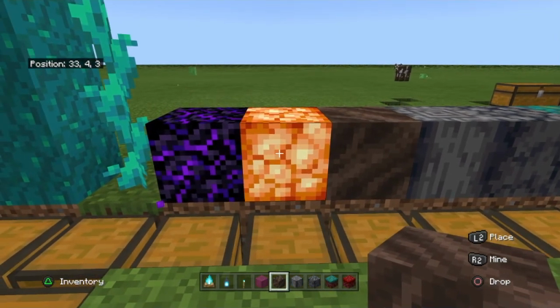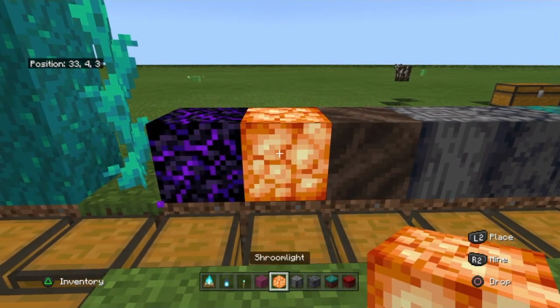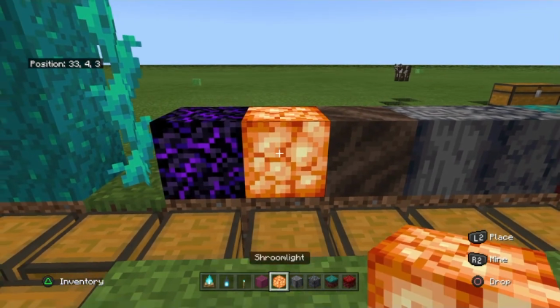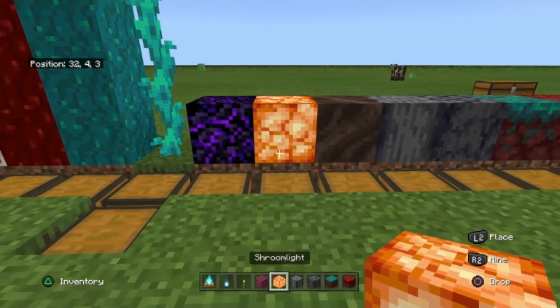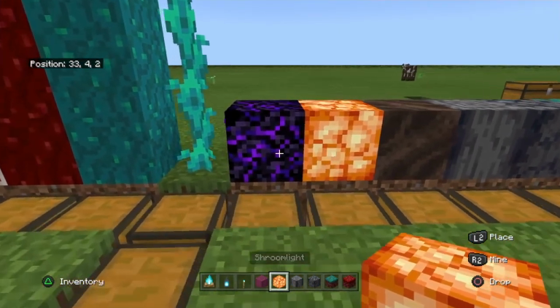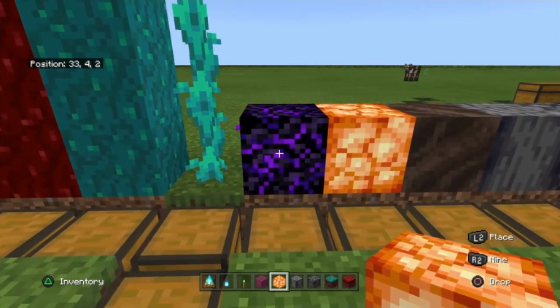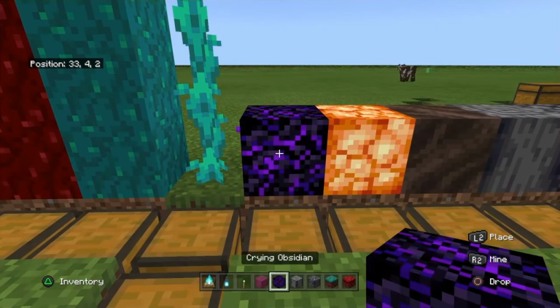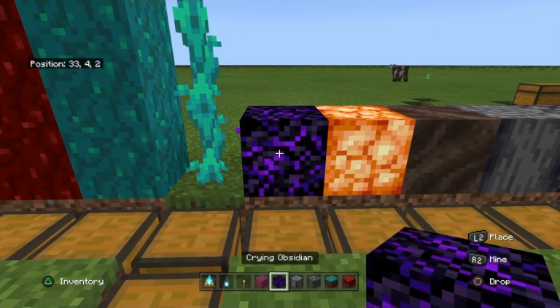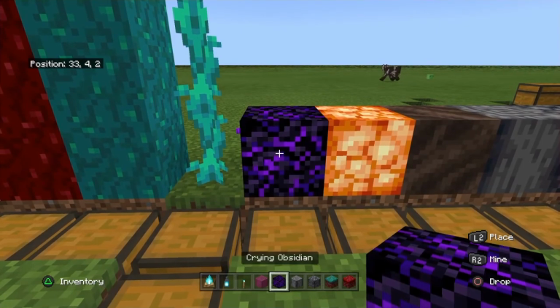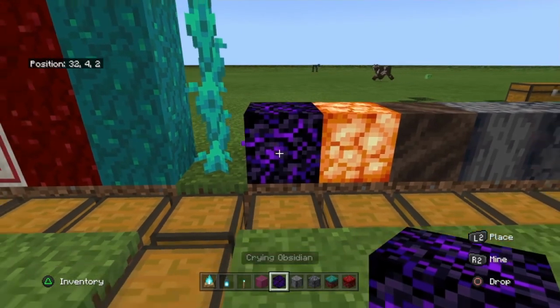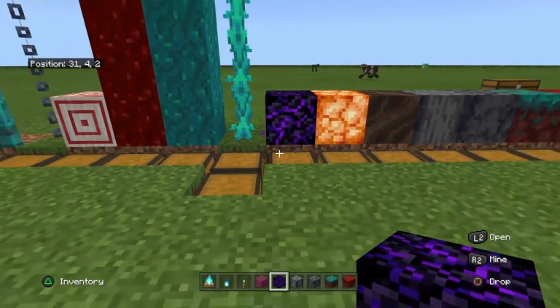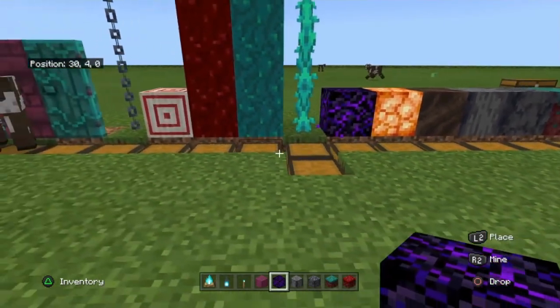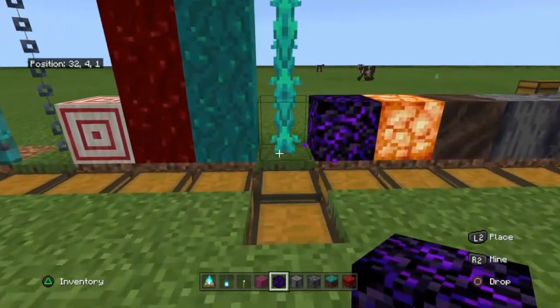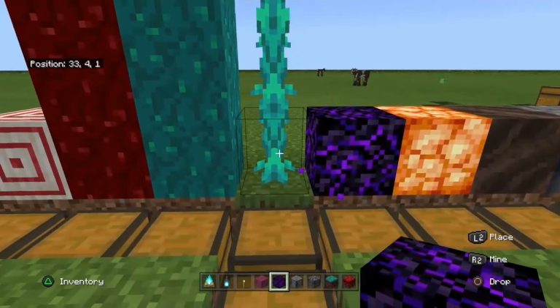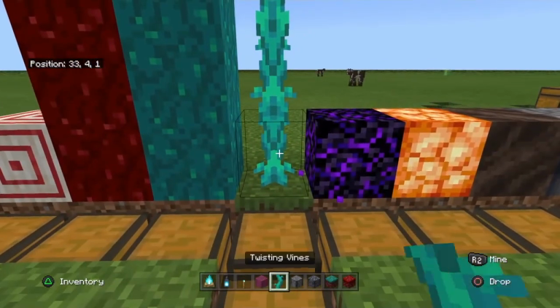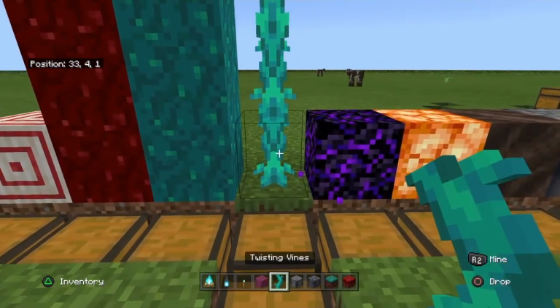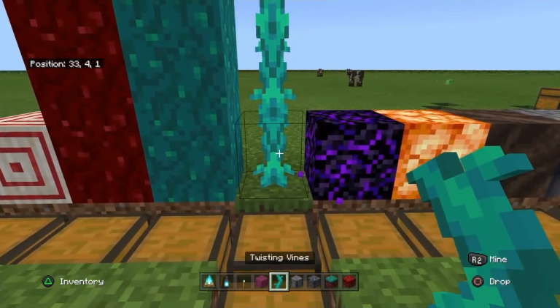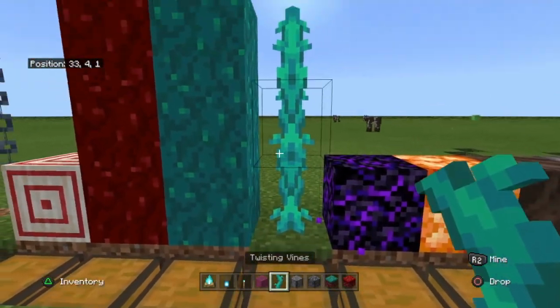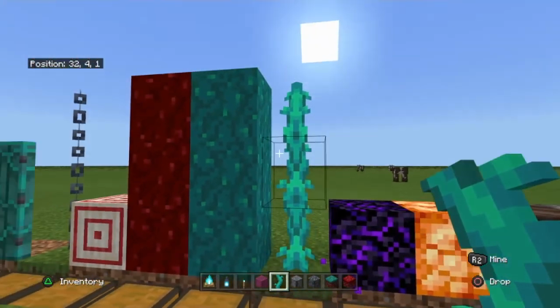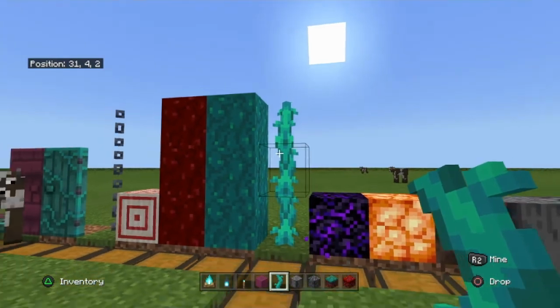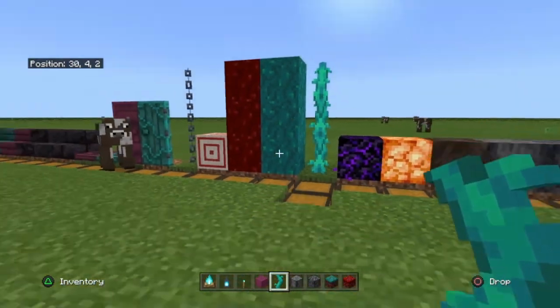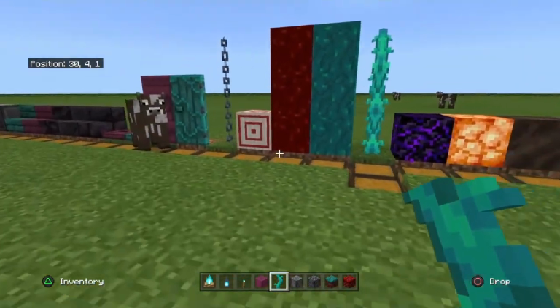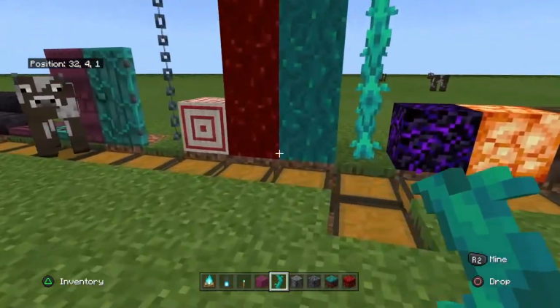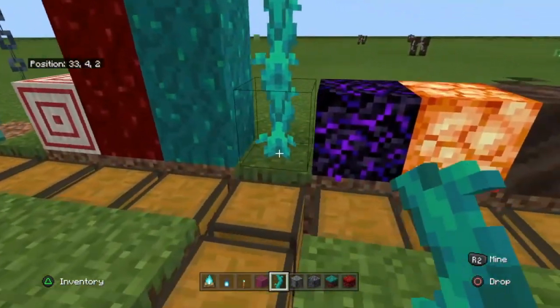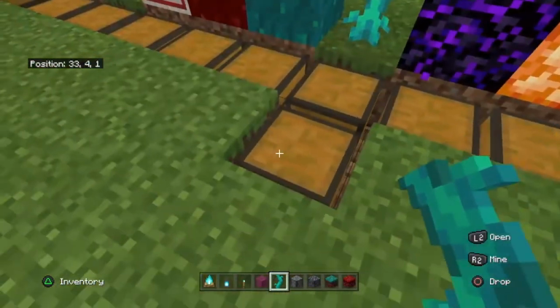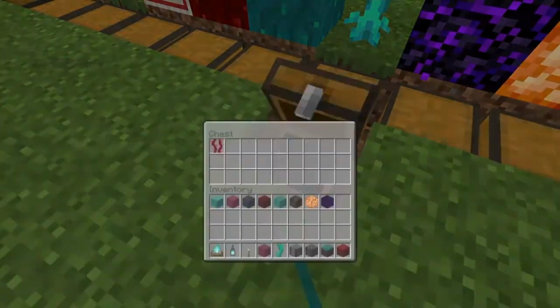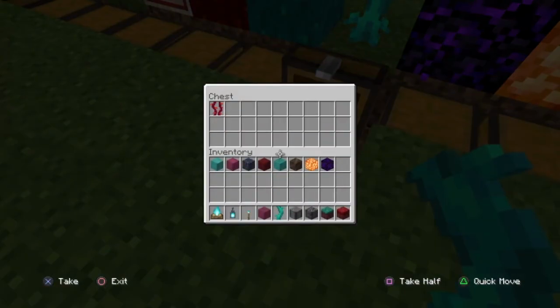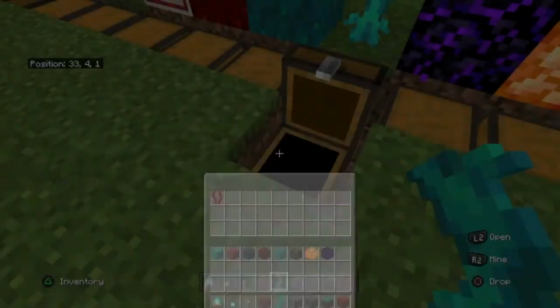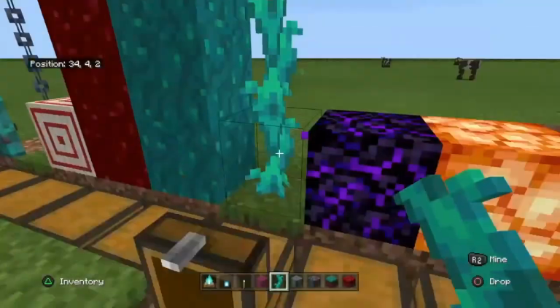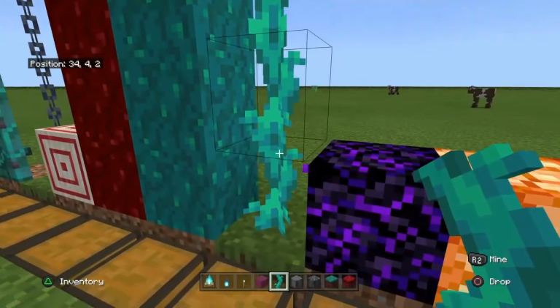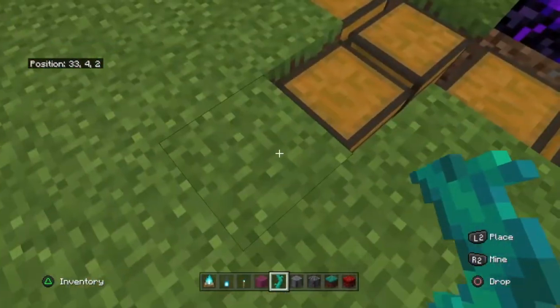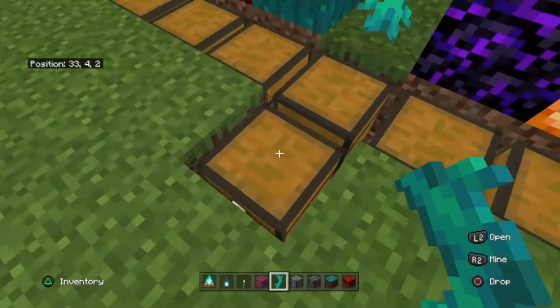There's also soul soil. And then there's shroomlight. There's crying obsidian. And then there's twisting vines, which are actually pretty cool — those are the warped biome vines.